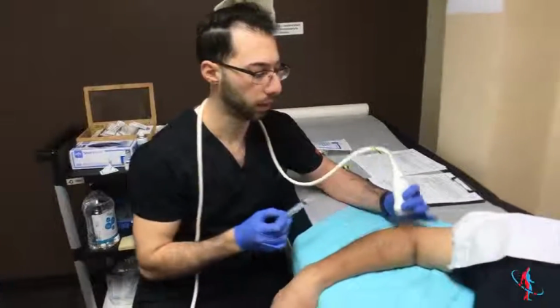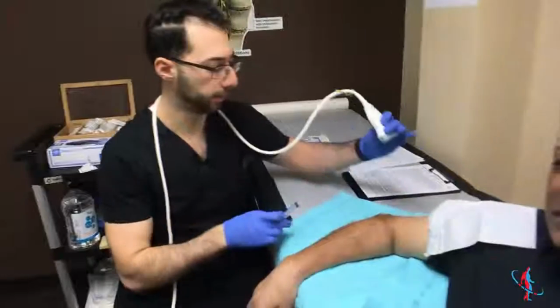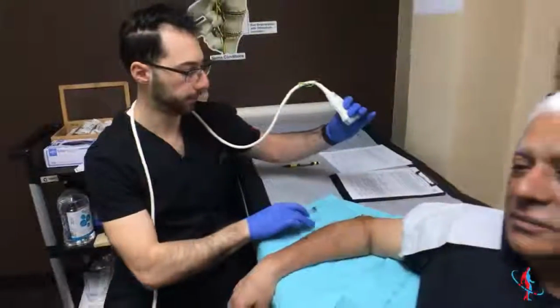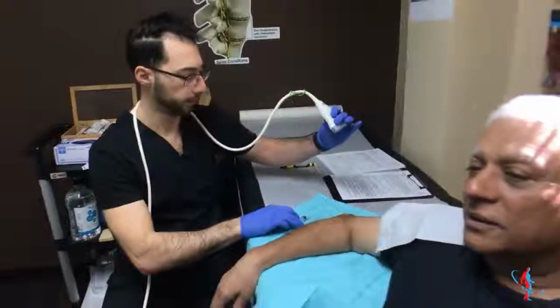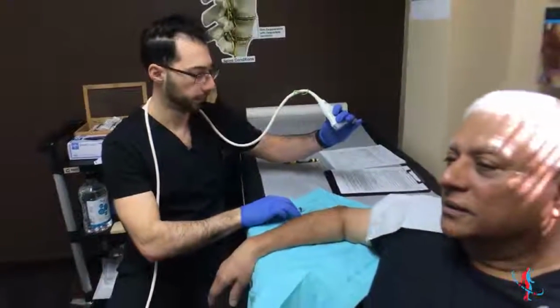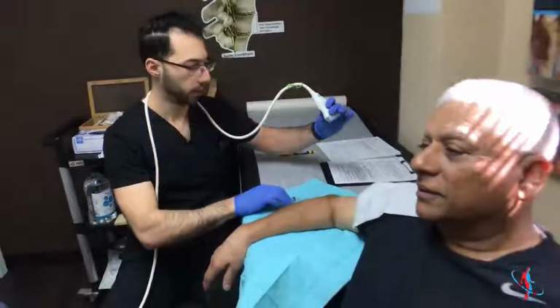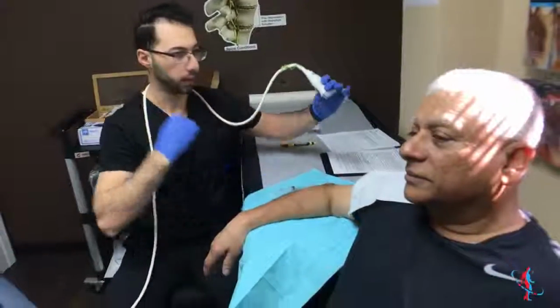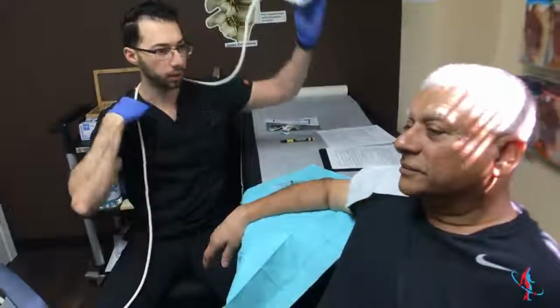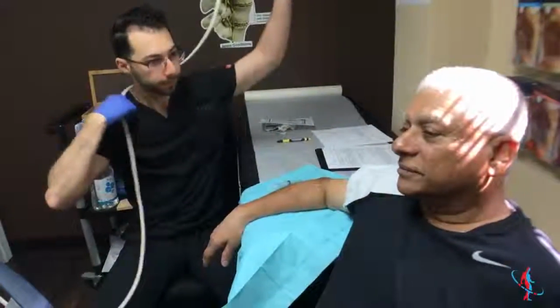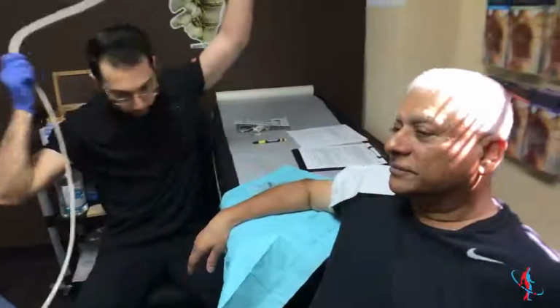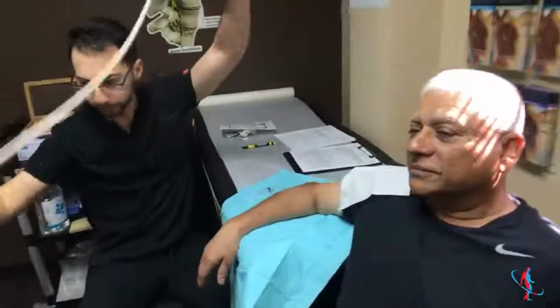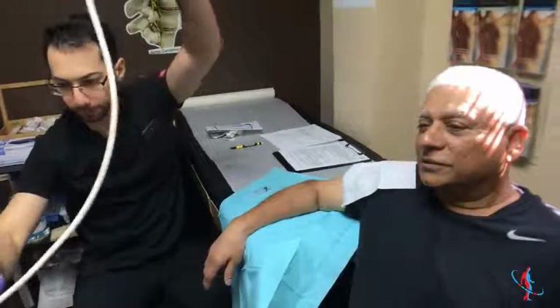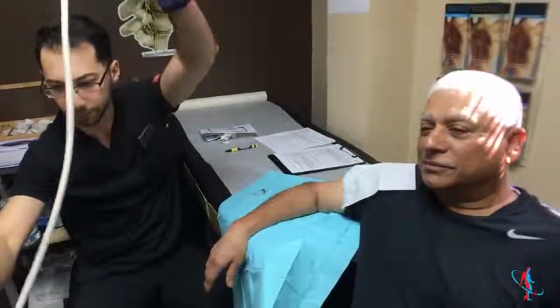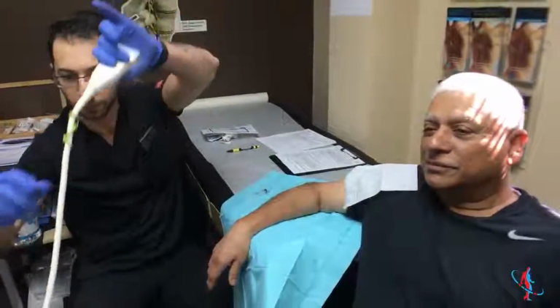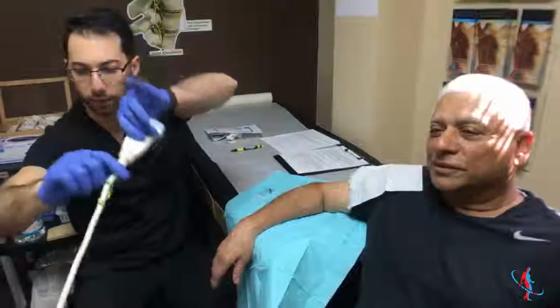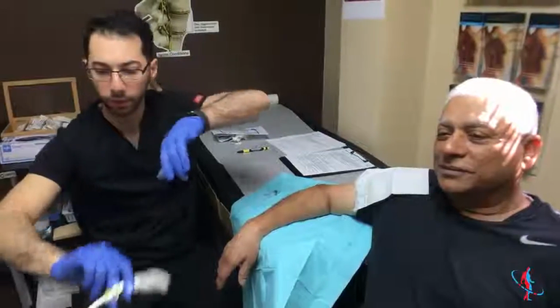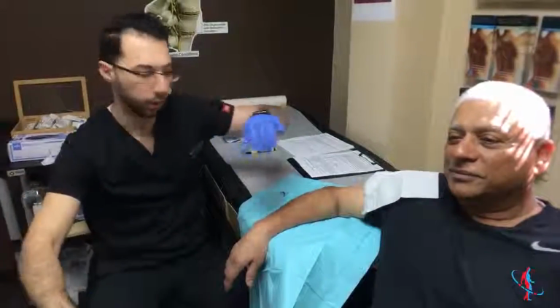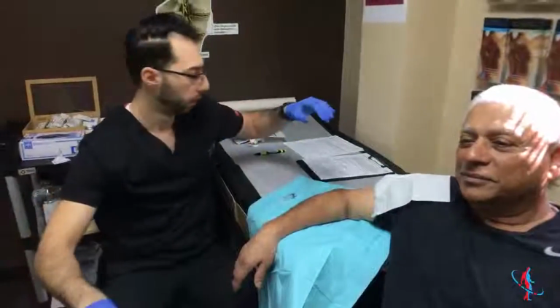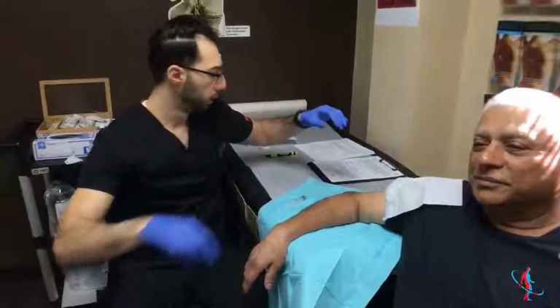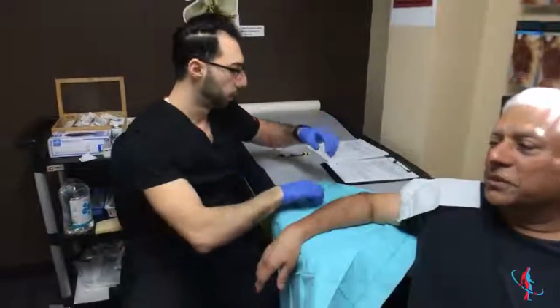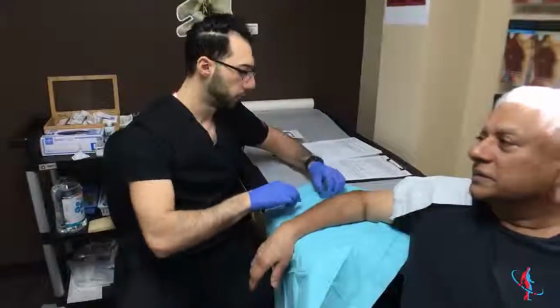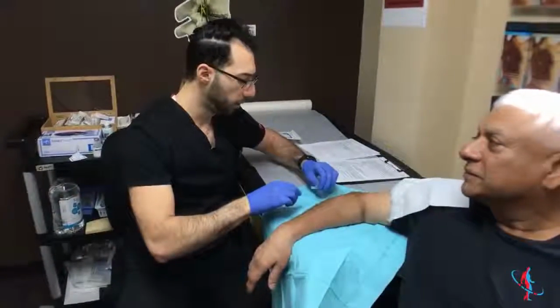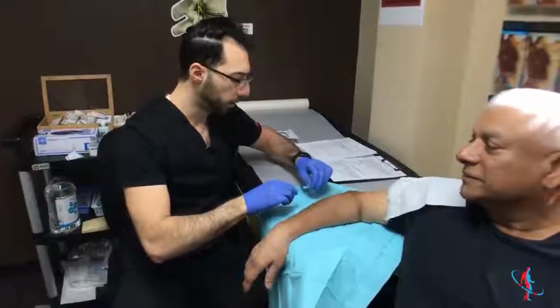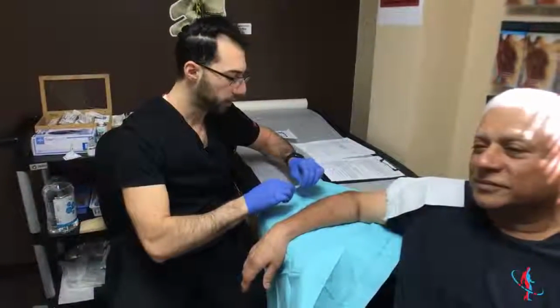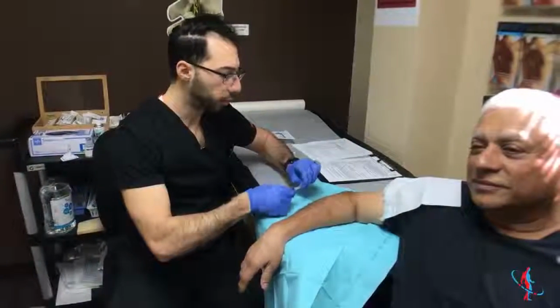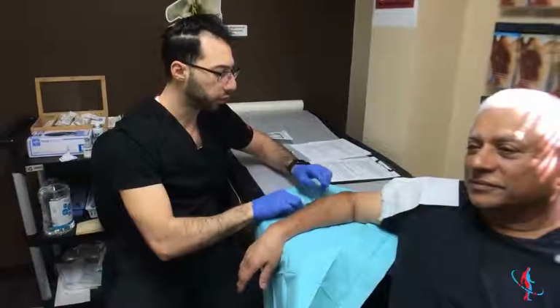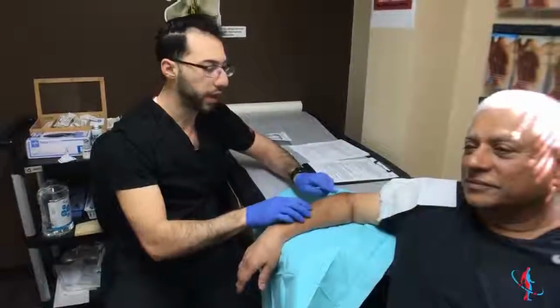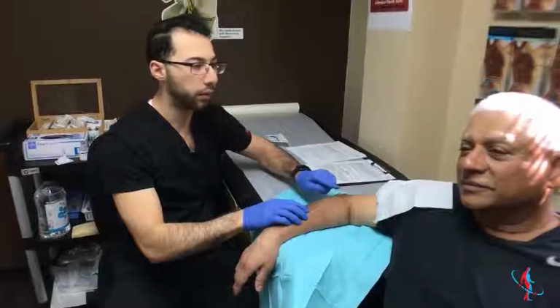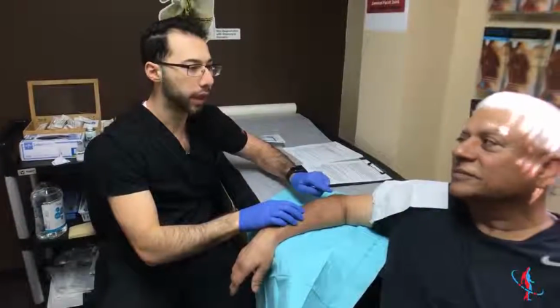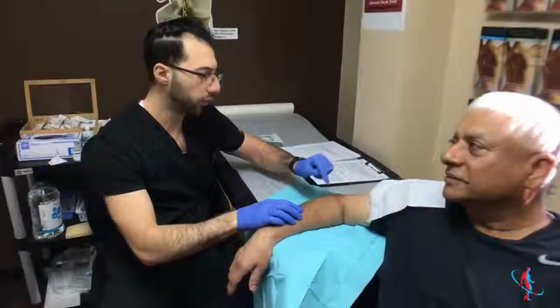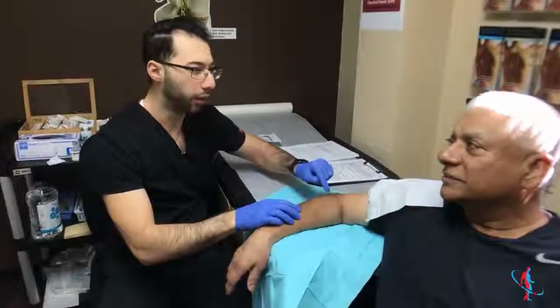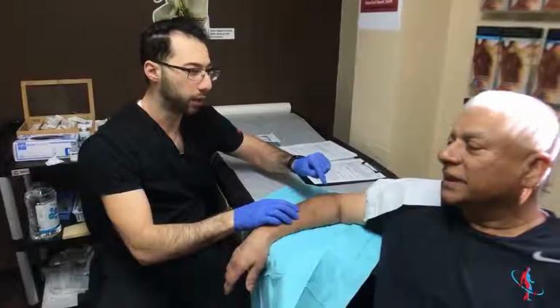That's it — how do you feel? Pretty painless. Yes, it's very superficial, going right above that tendon. You can already feel it when we touch that area.